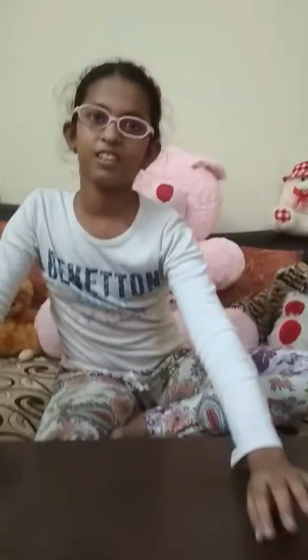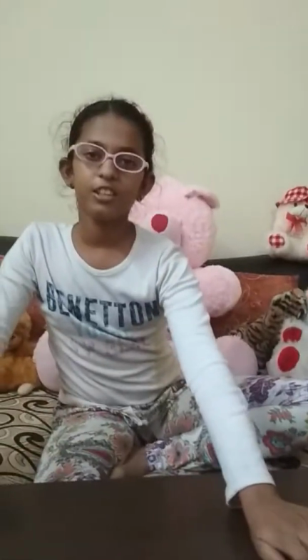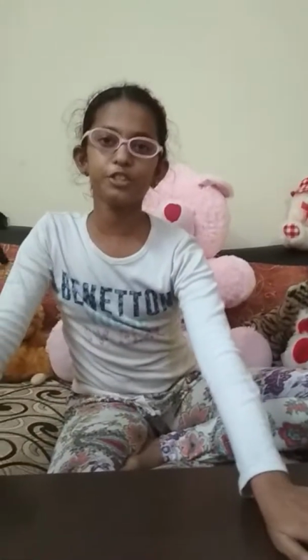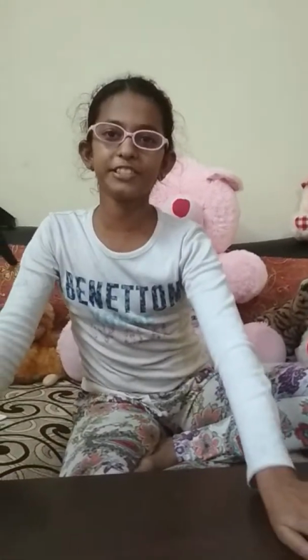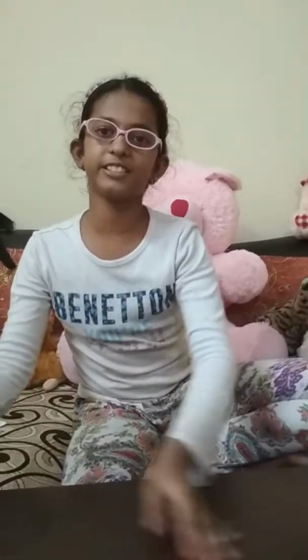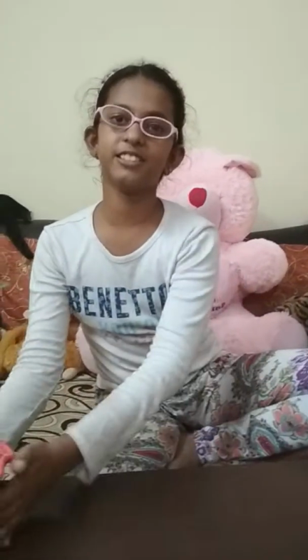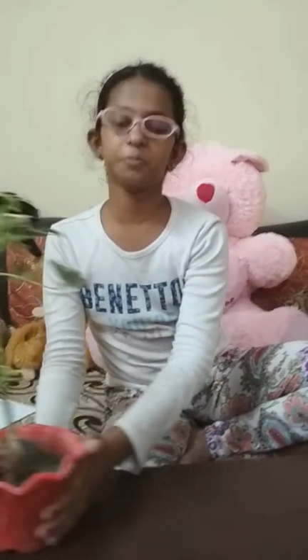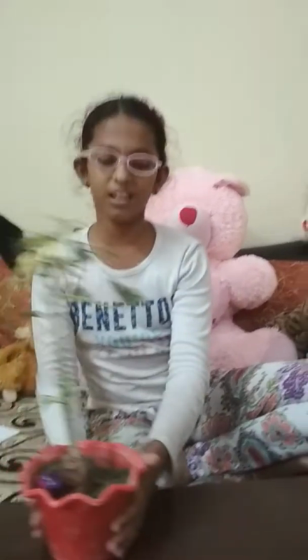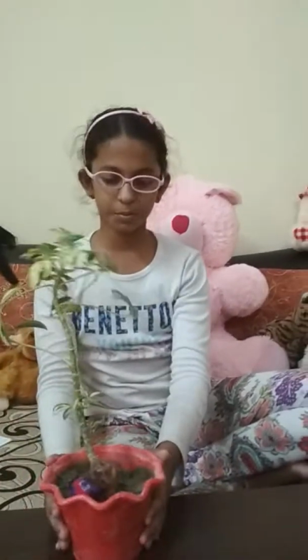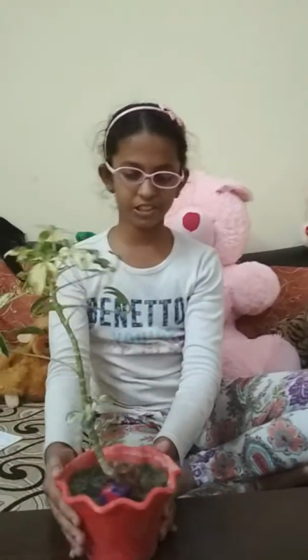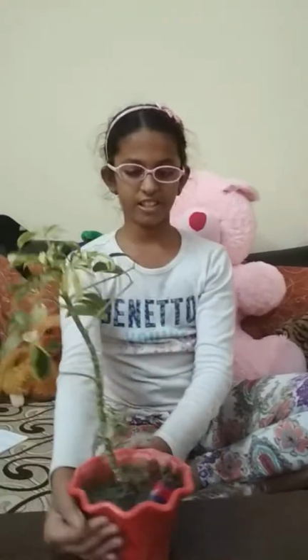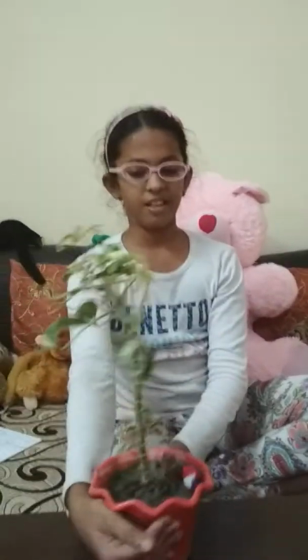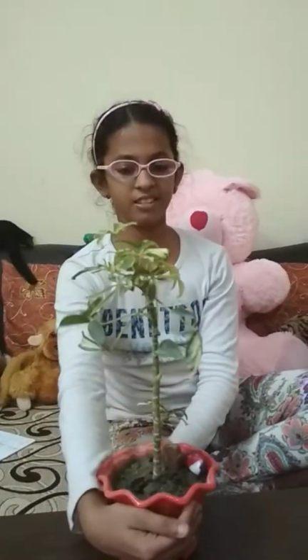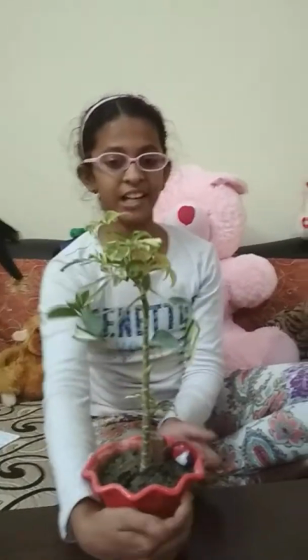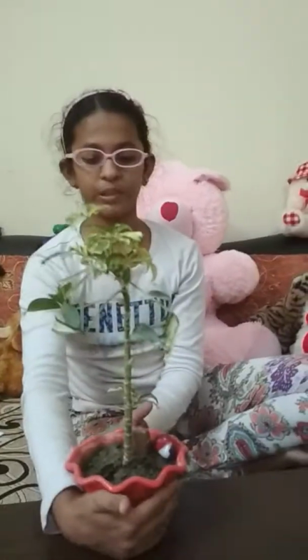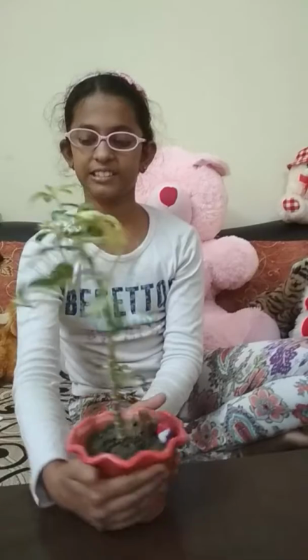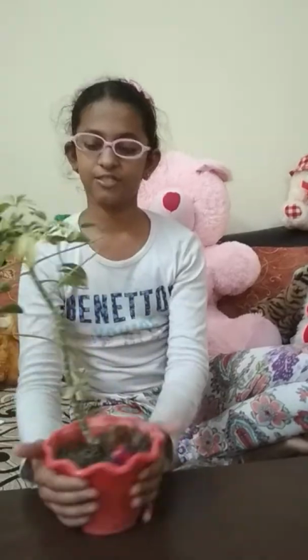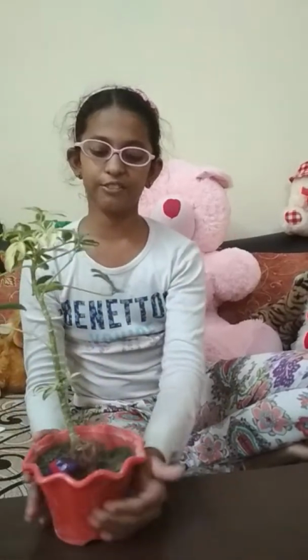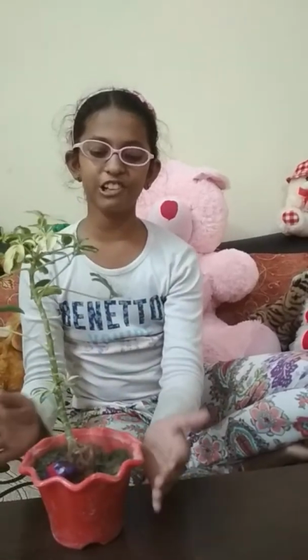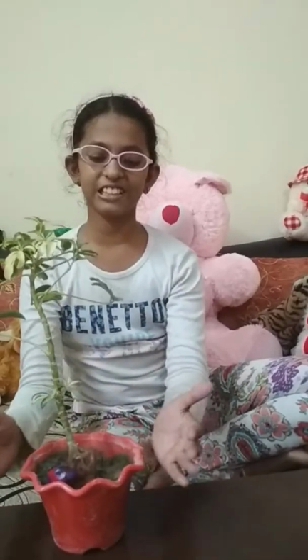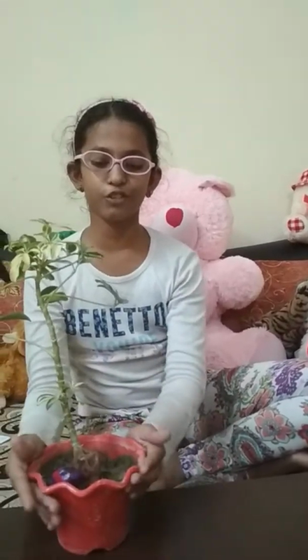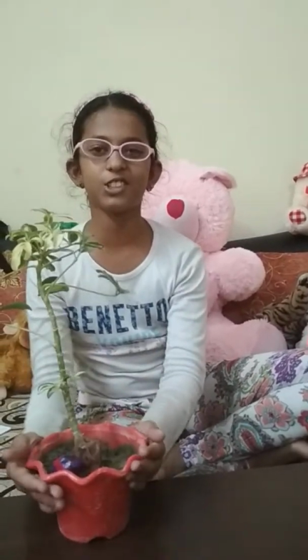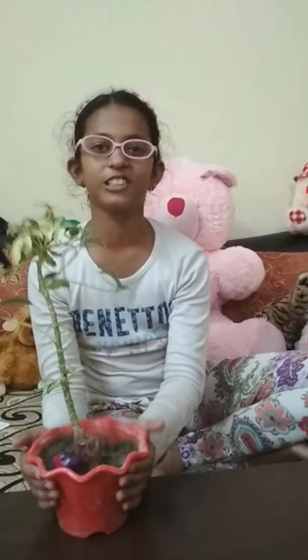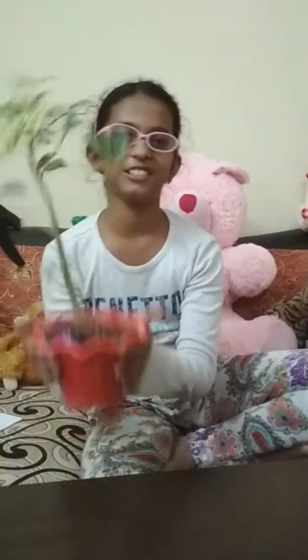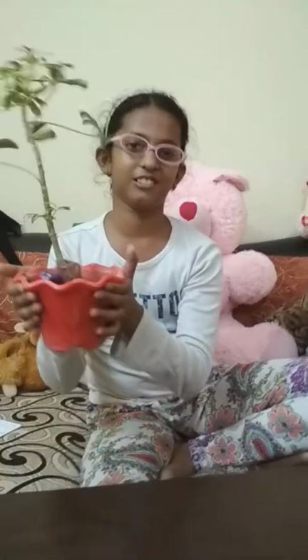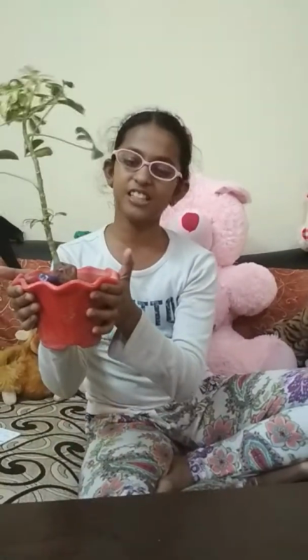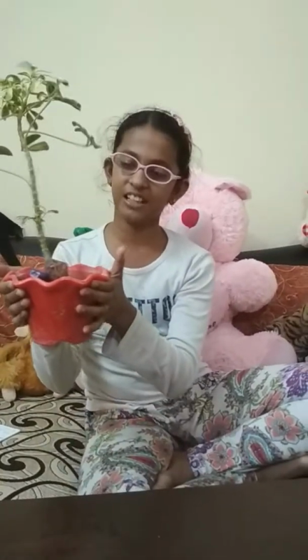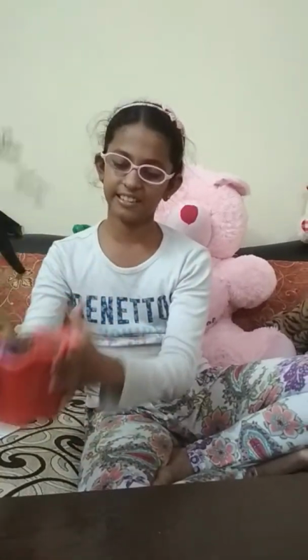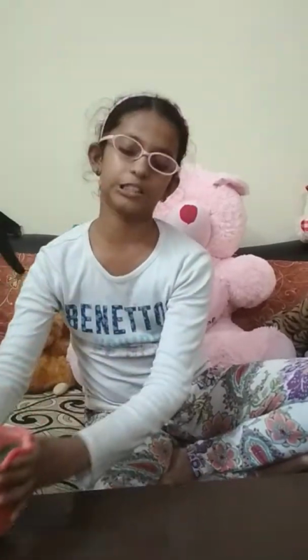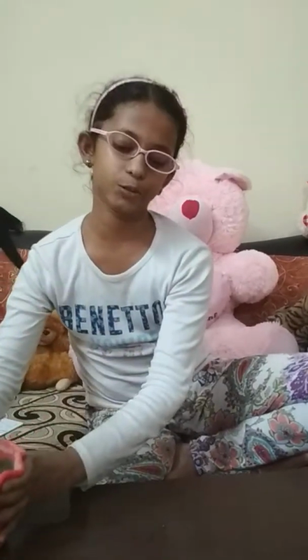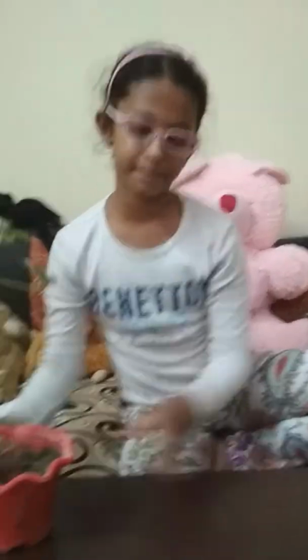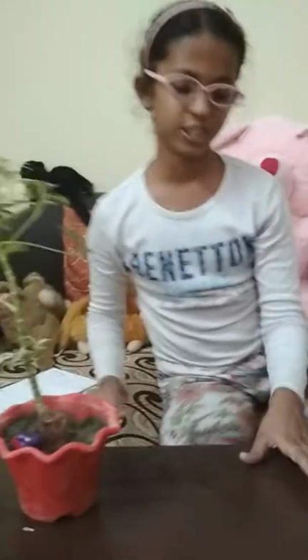Do you feel that the plant is boring? Then decorate it with a few ideas of stones, just like this cute emoji.